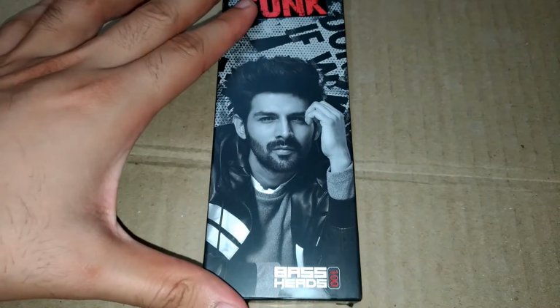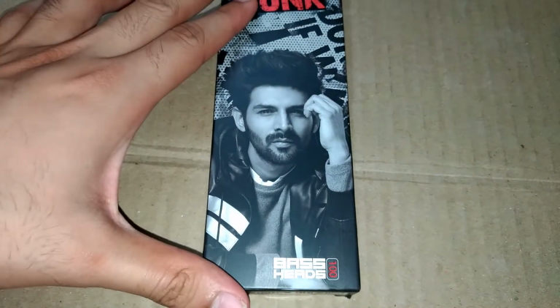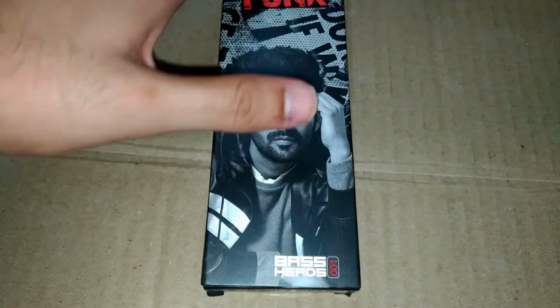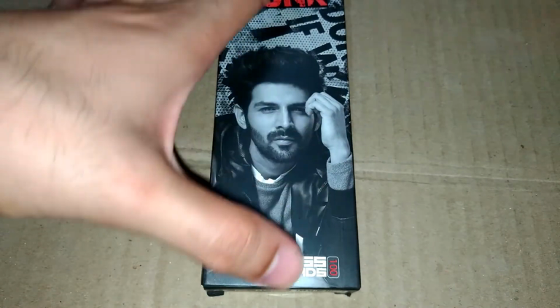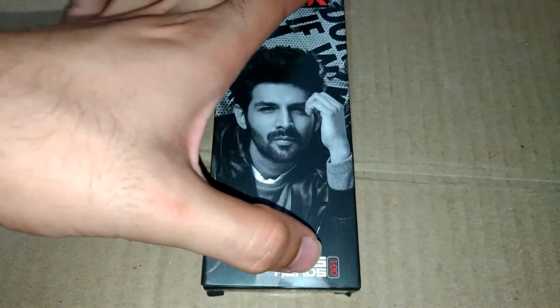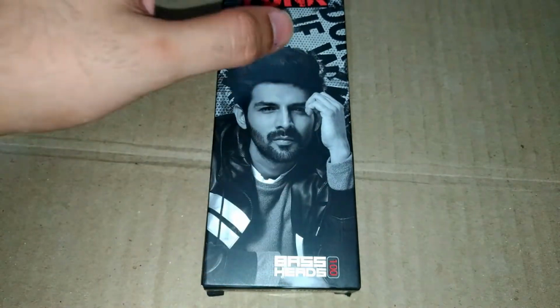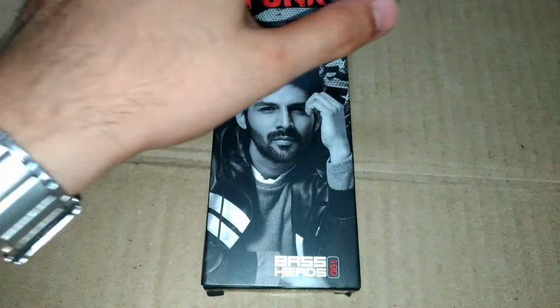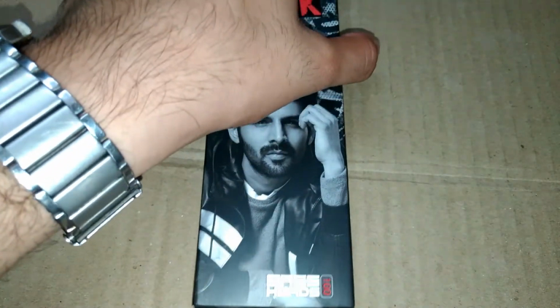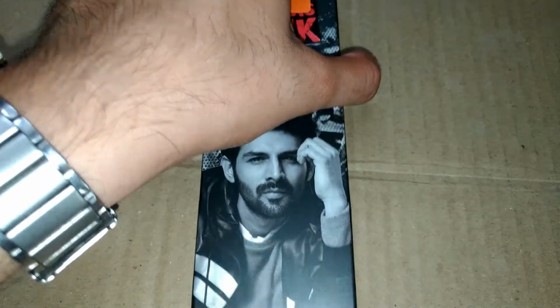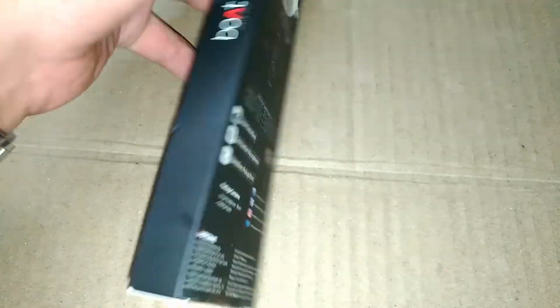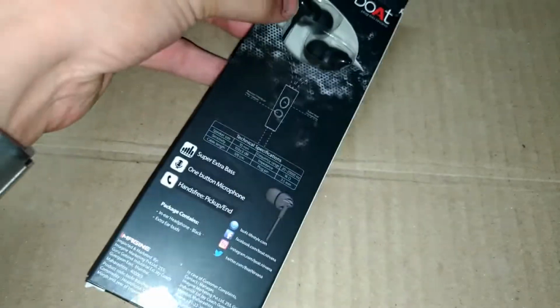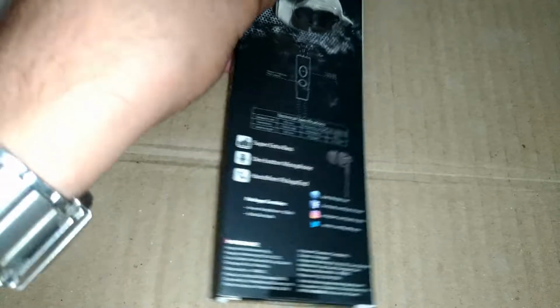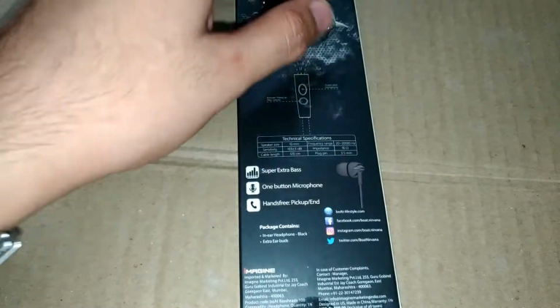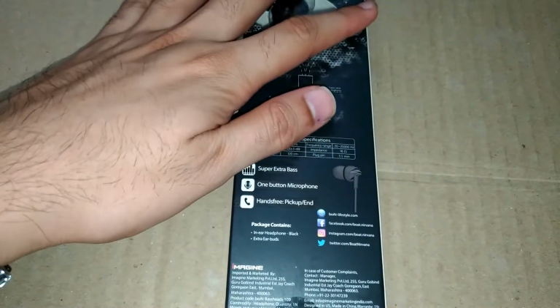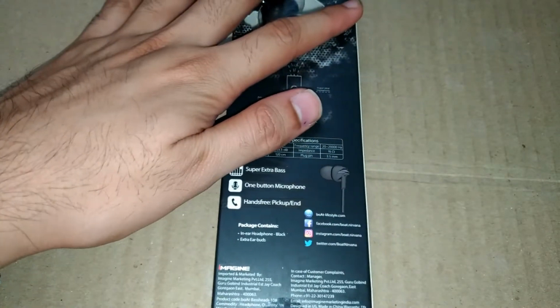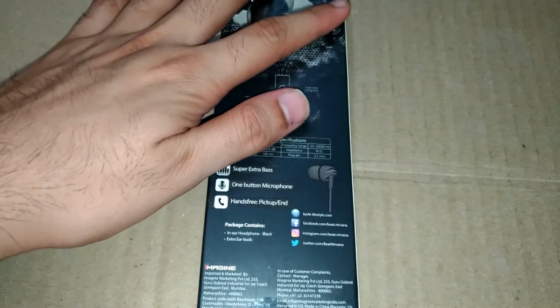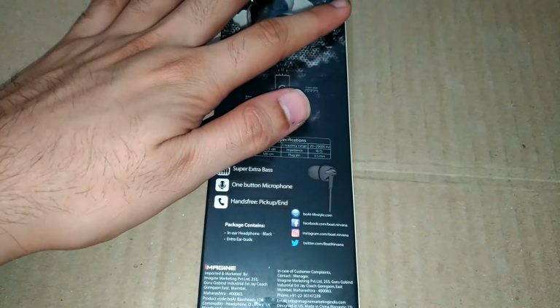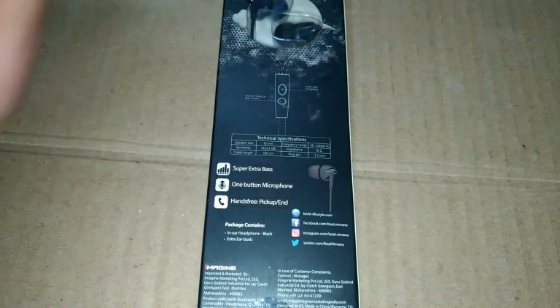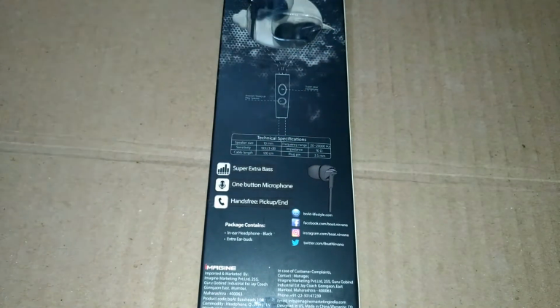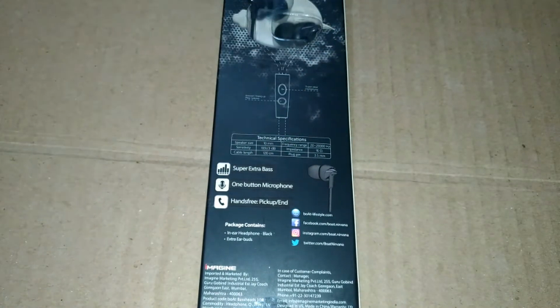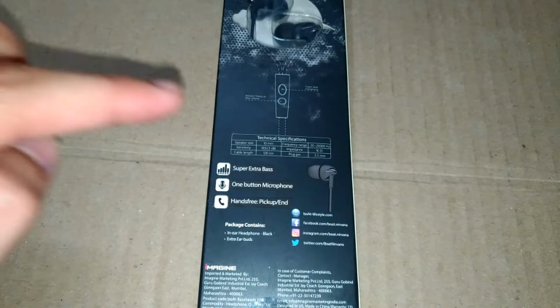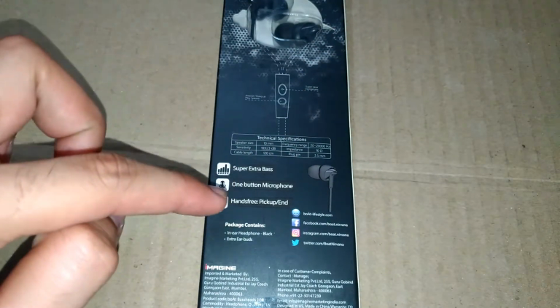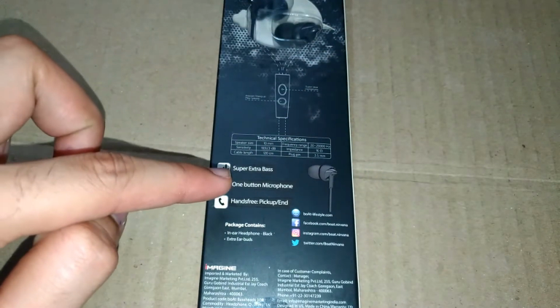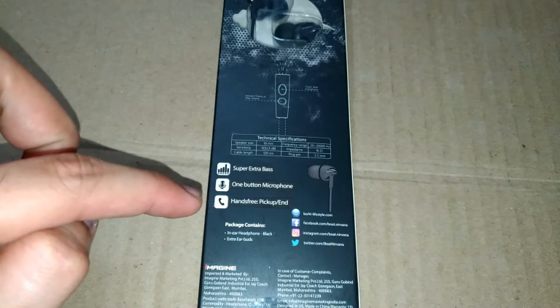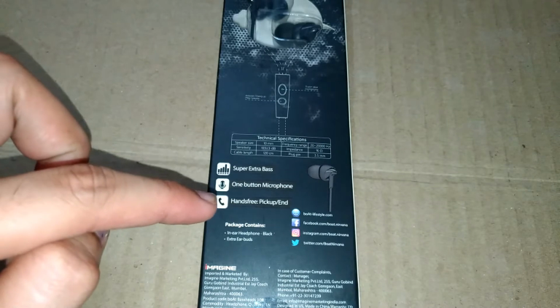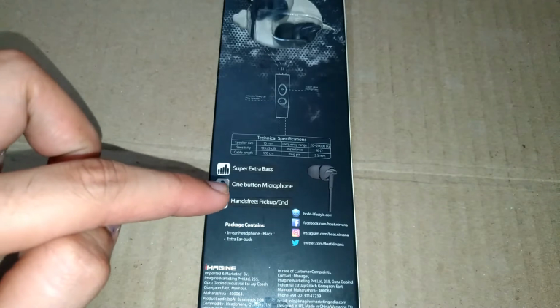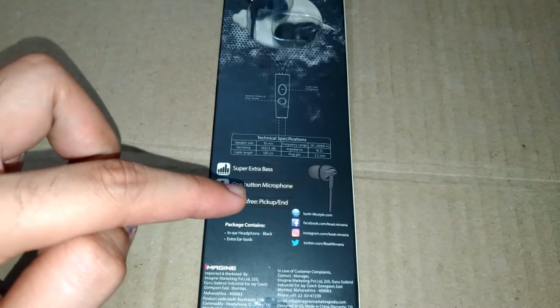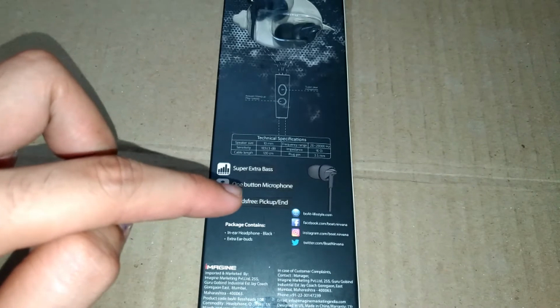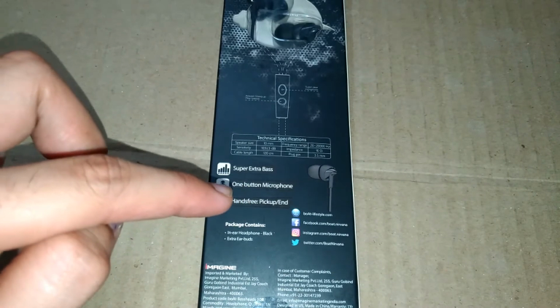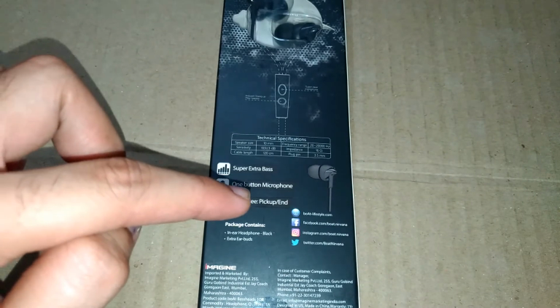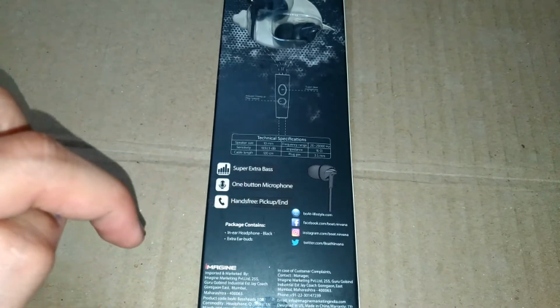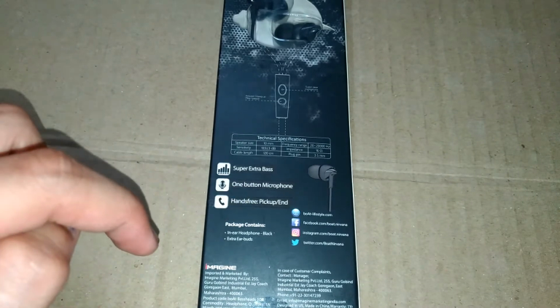Coming to the product, they have mentioned Boat Basshead 100 on the packaging, and on the back side they have mentioned the details regarding these earphones.